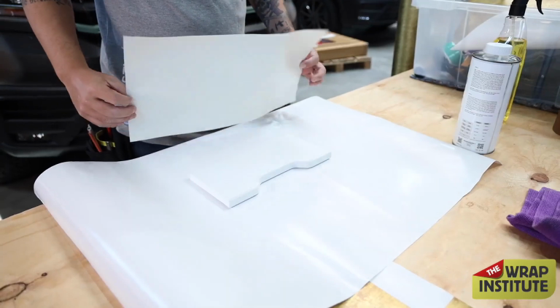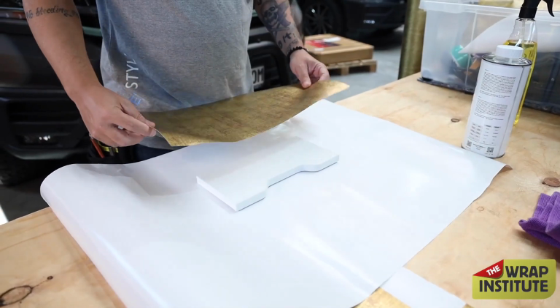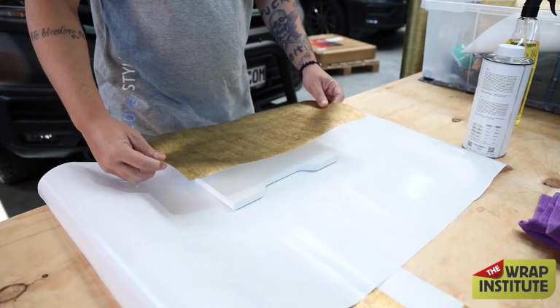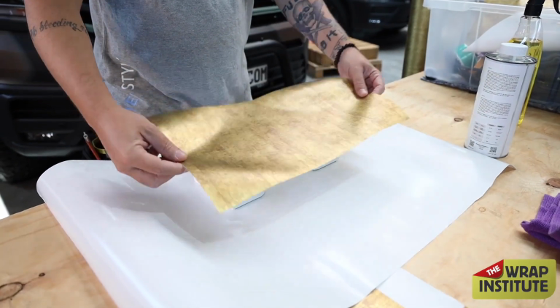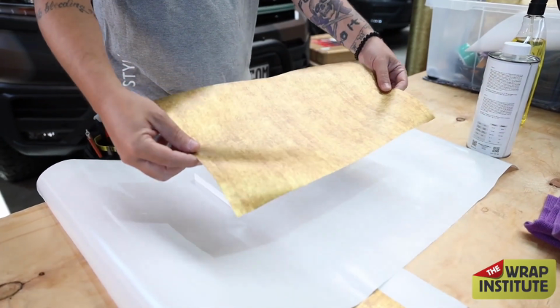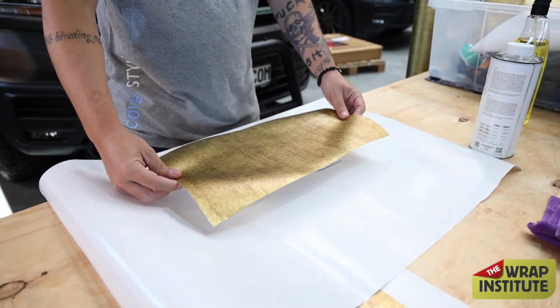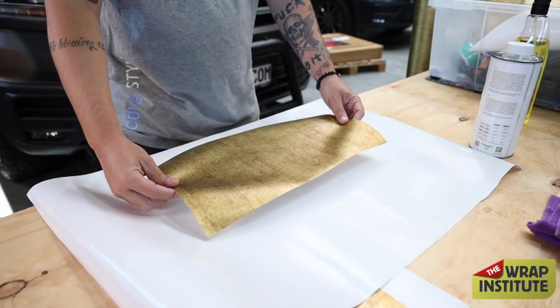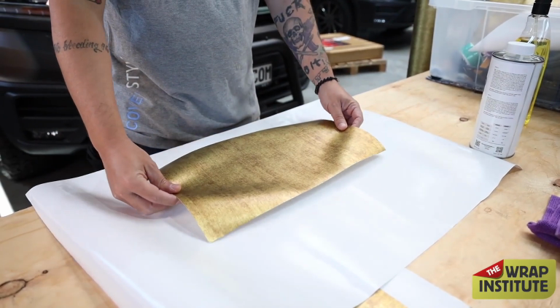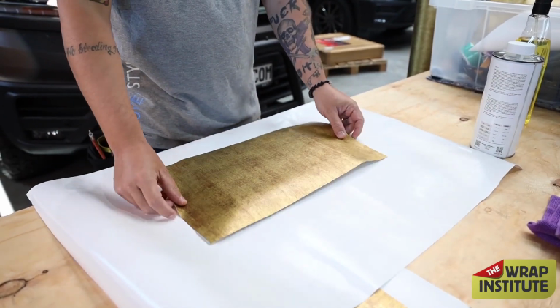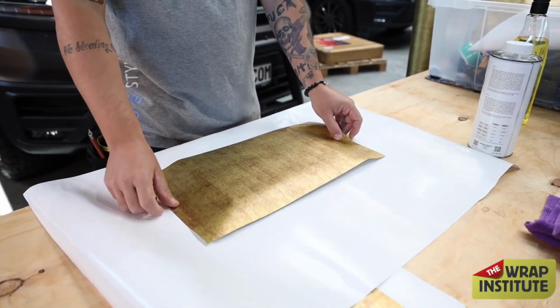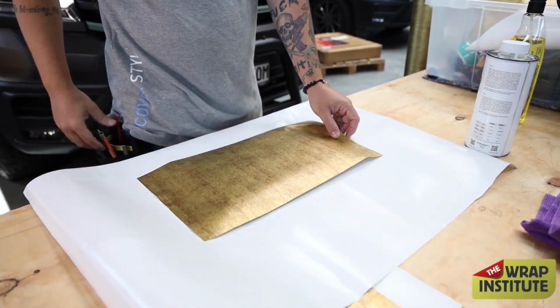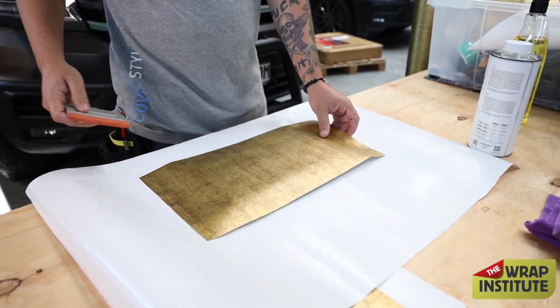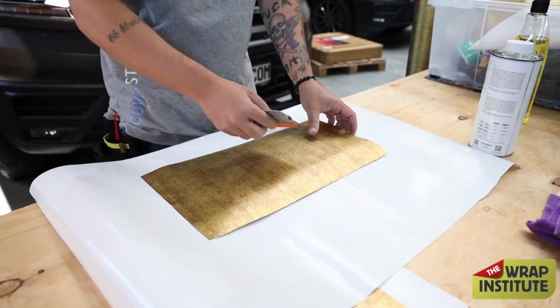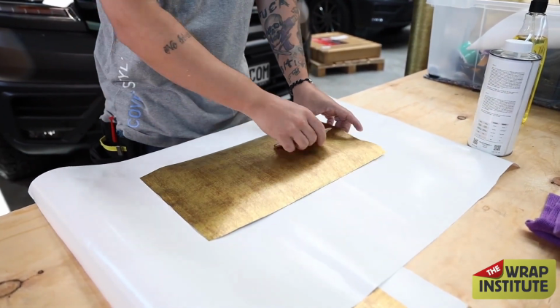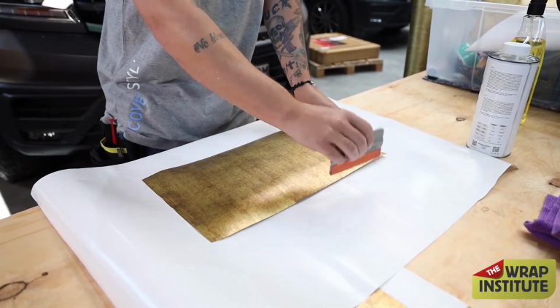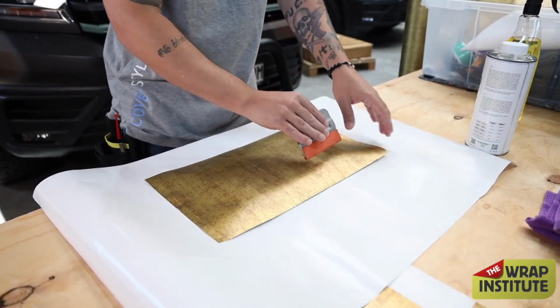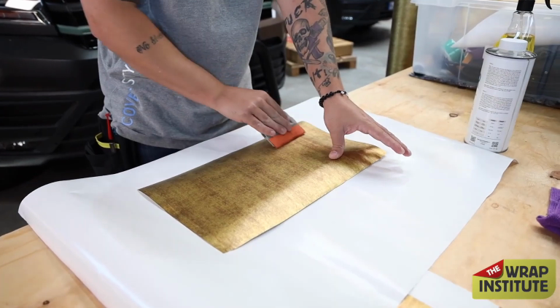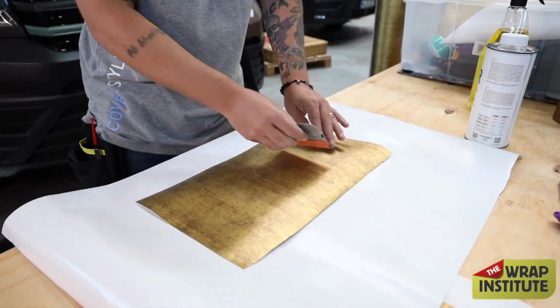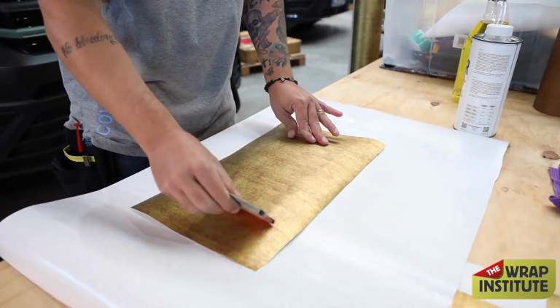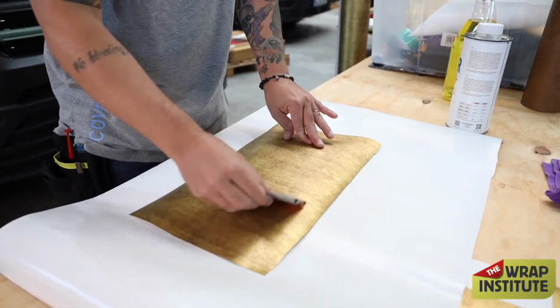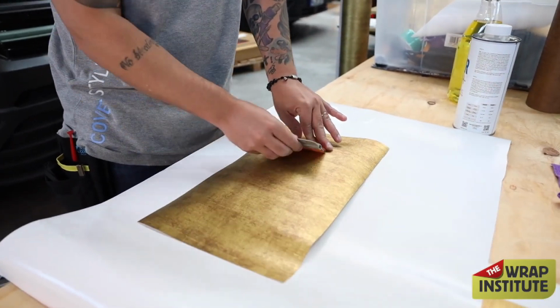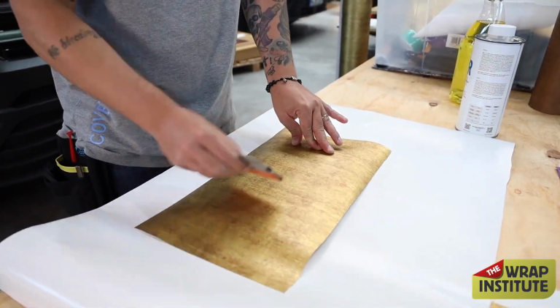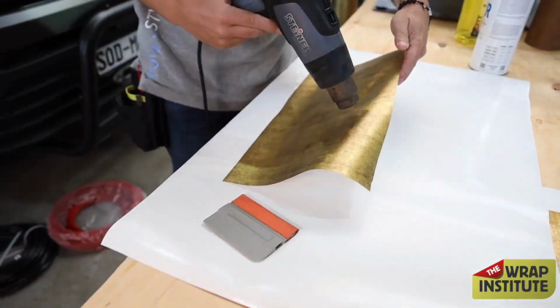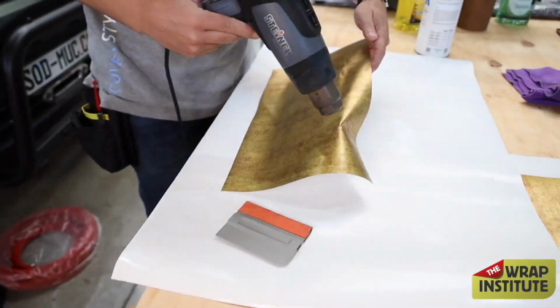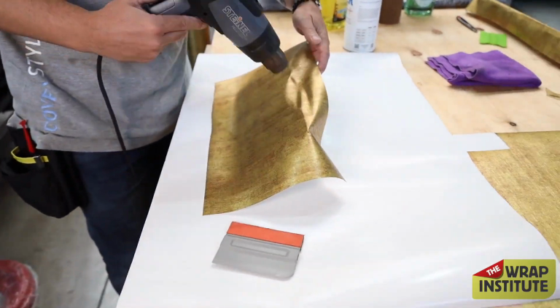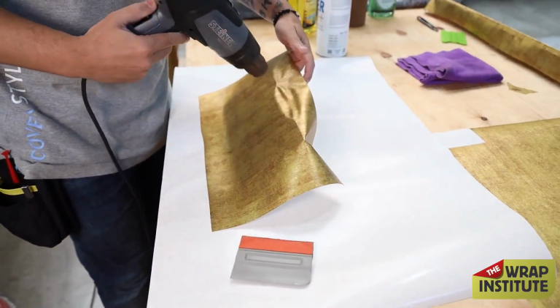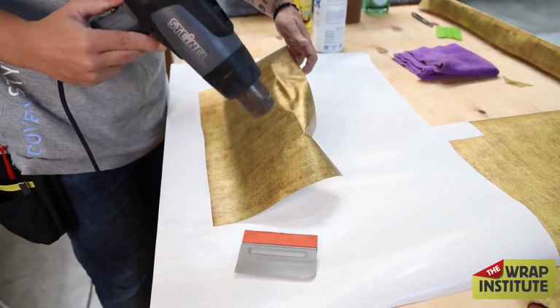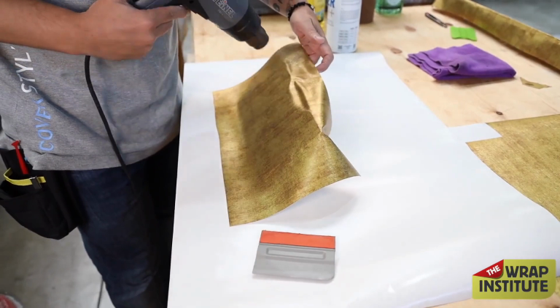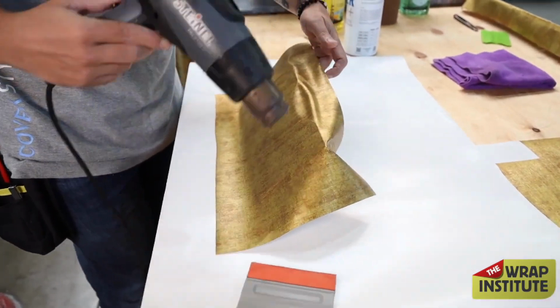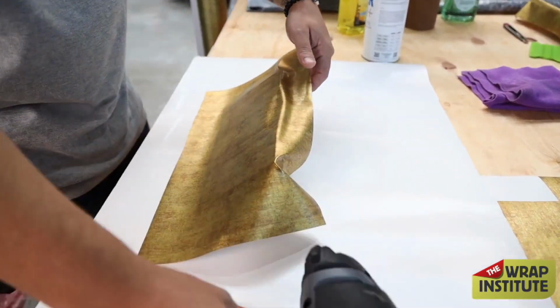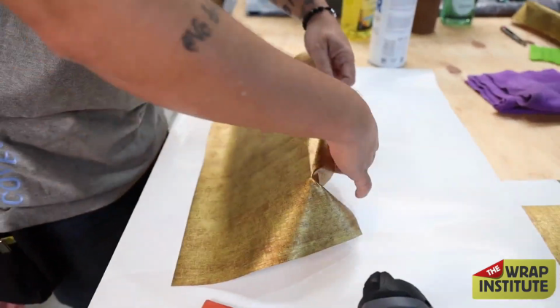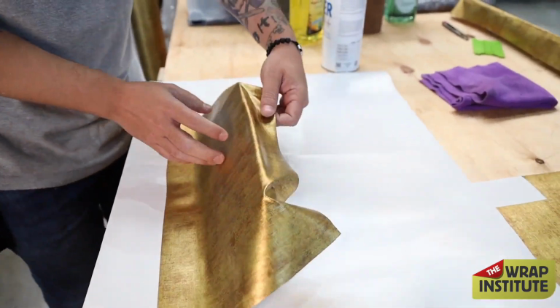In this Wrap Institute video, you're going to see GMS Brazil wrap this cover for a drawer that goes into a luxury van interior in real time. I'm going to speed it up to basically twice the speed, but I really want you to pay attention to his choices in terms of cutting, install, and stretch.